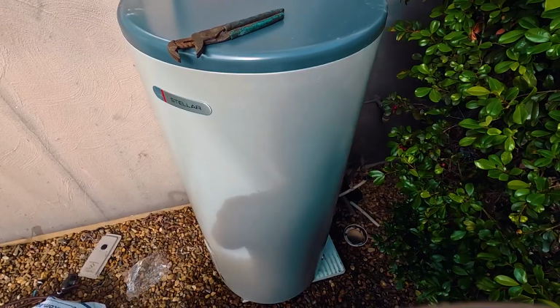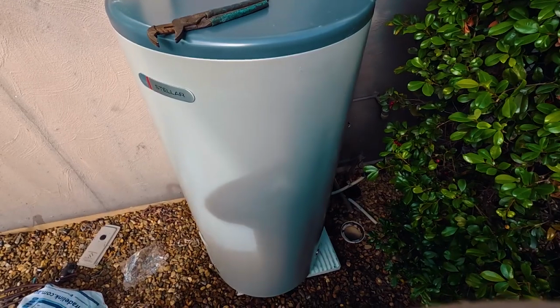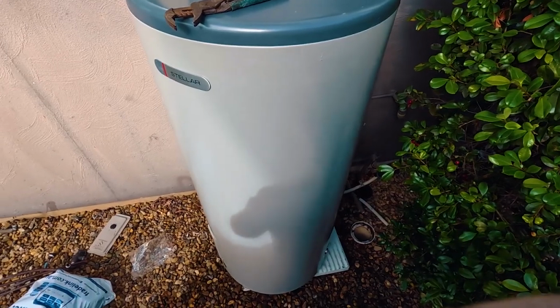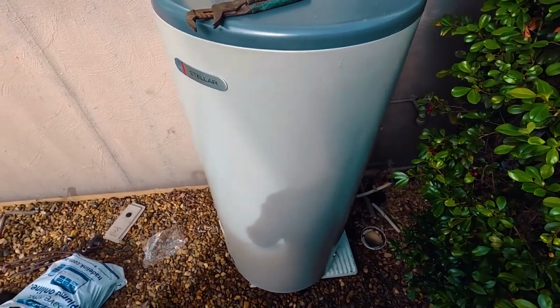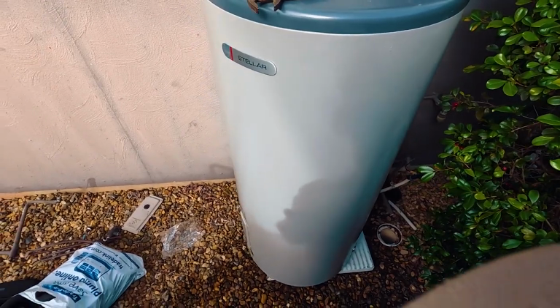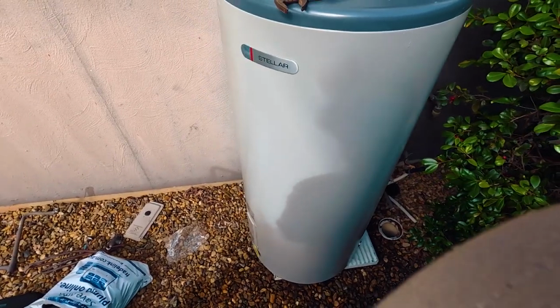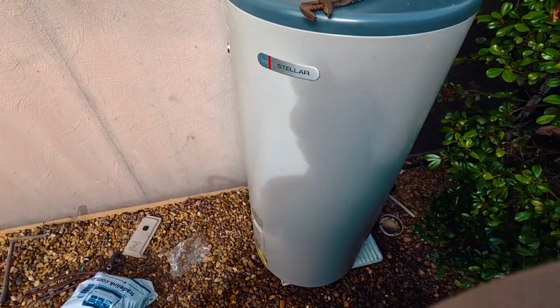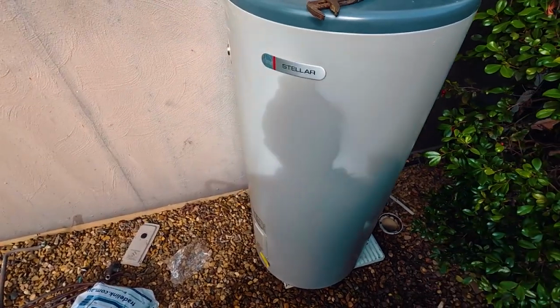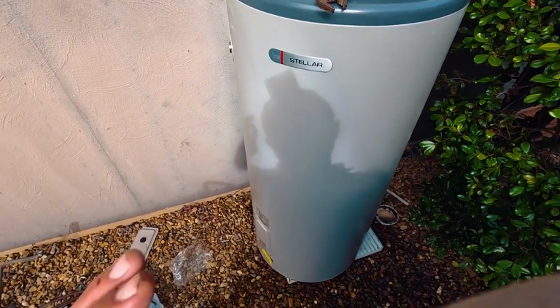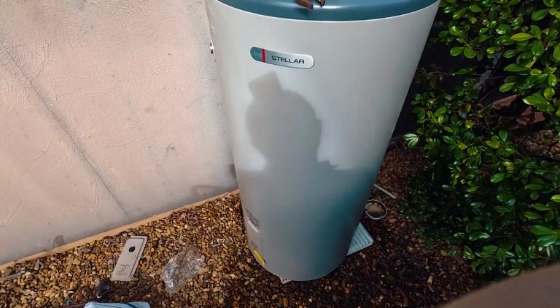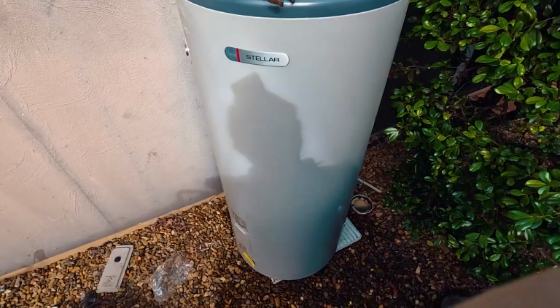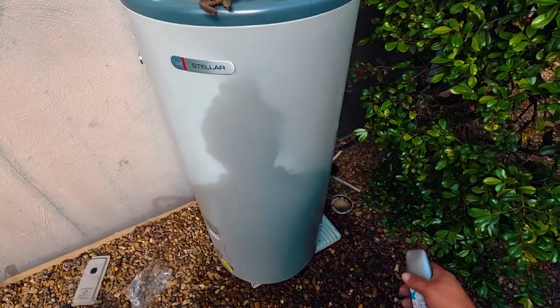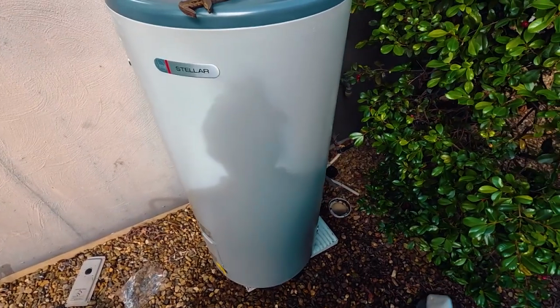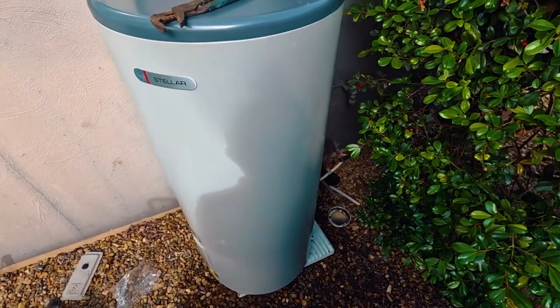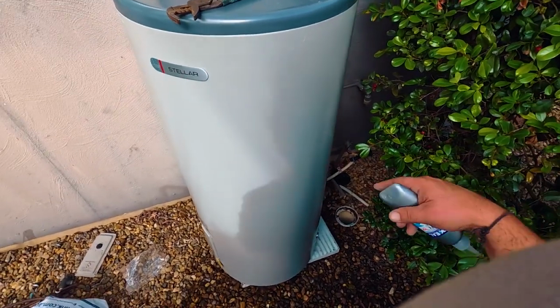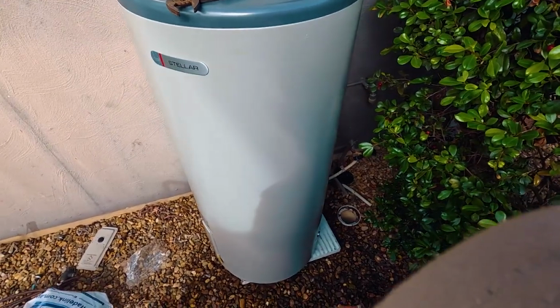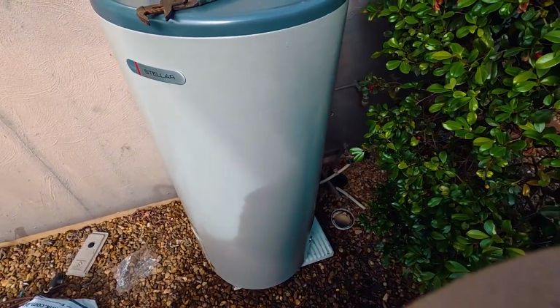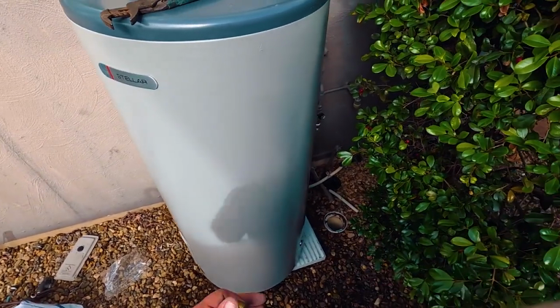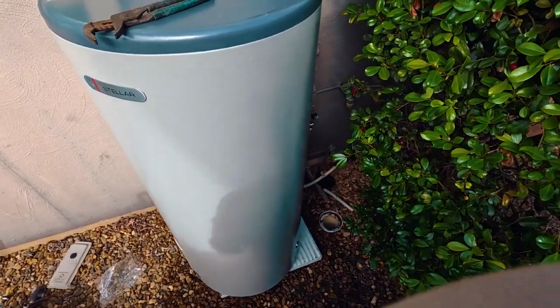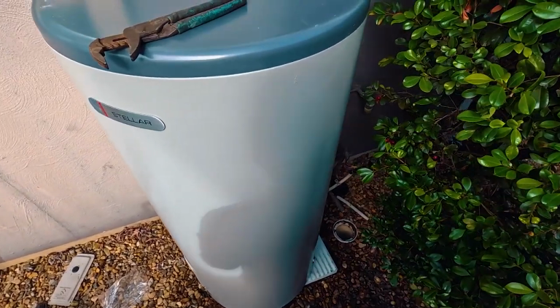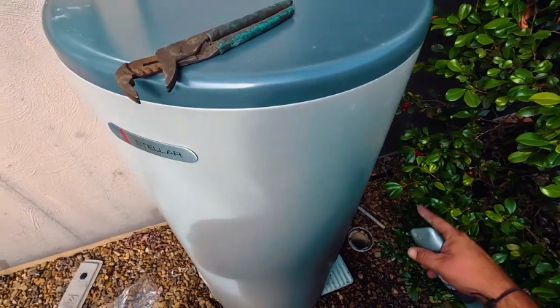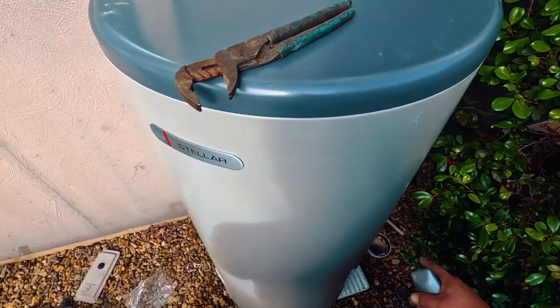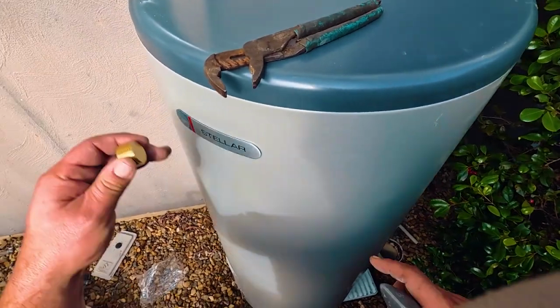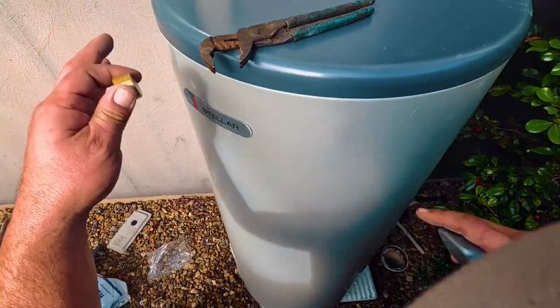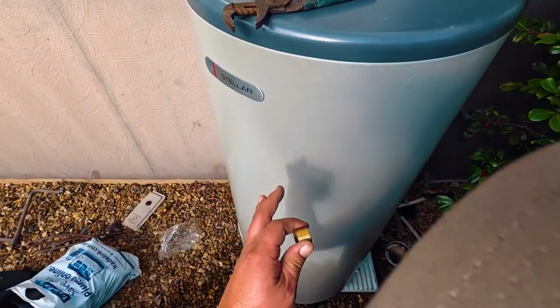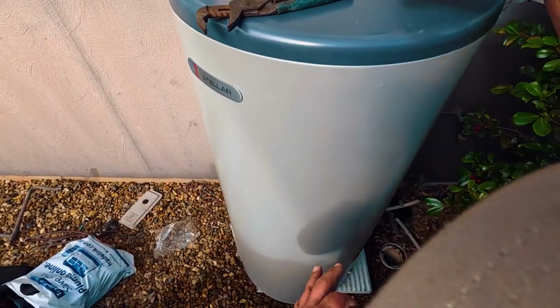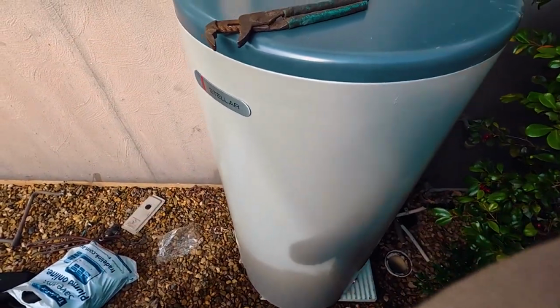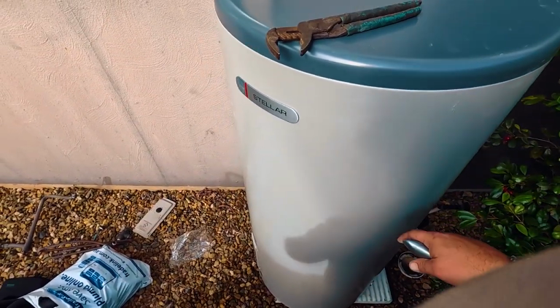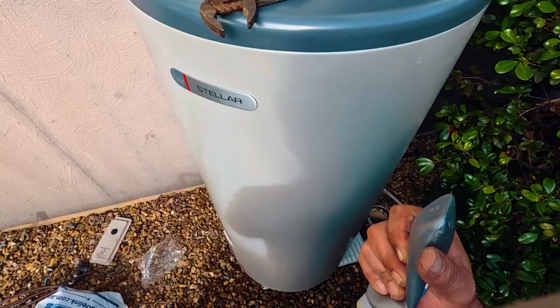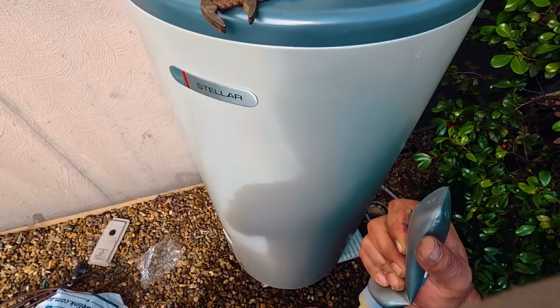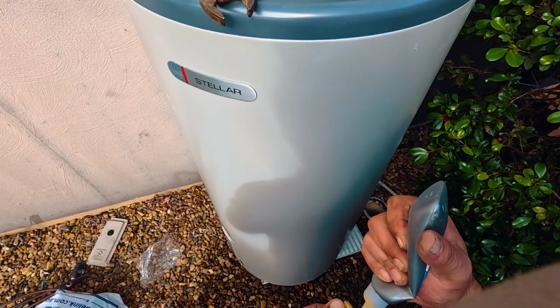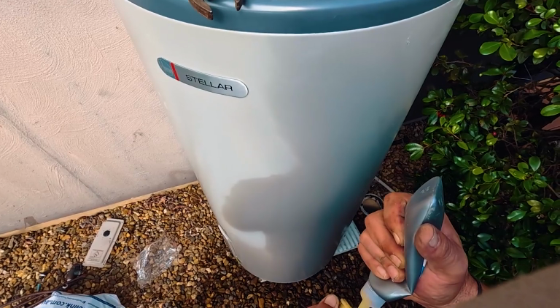So right now we're putting in the bung because this hot water system gives you the options of putting it on the left hand side or the right hand side, but because the power is too short, I'm going to have to bung off this side and twist the hot water unit around so I can reach the power, and then install the valve train.